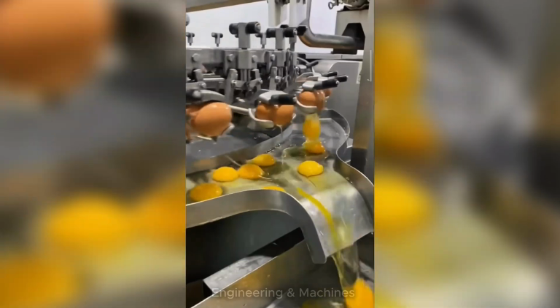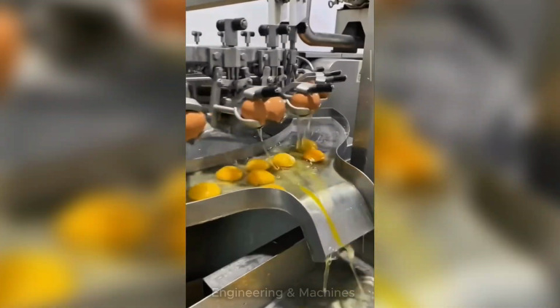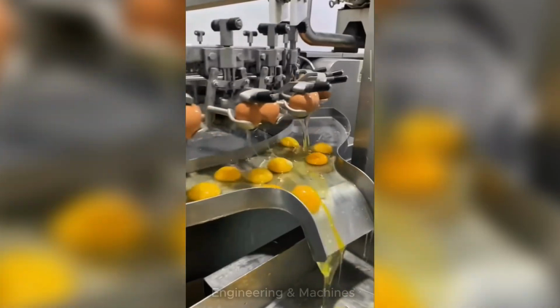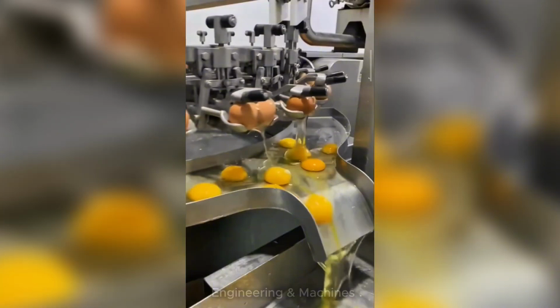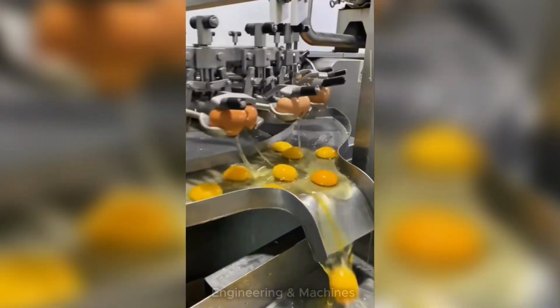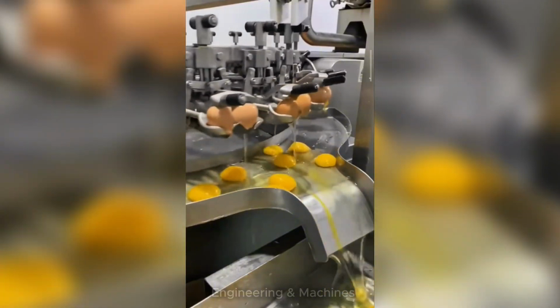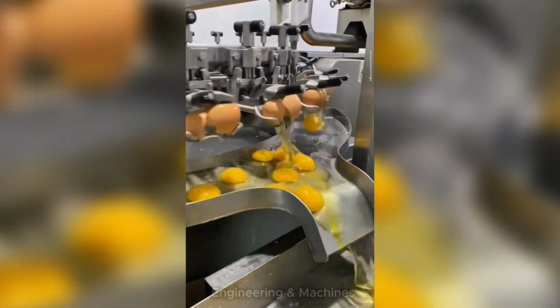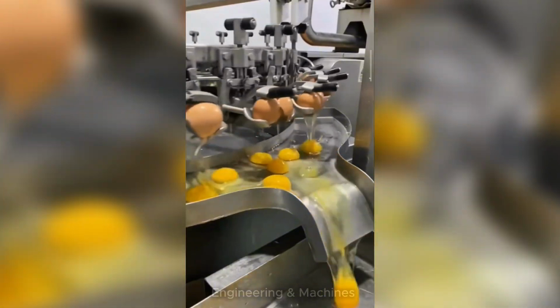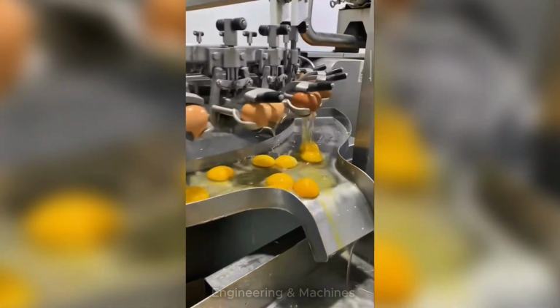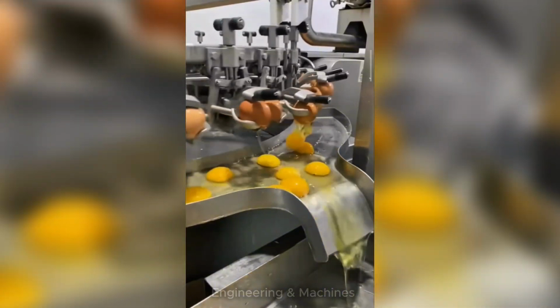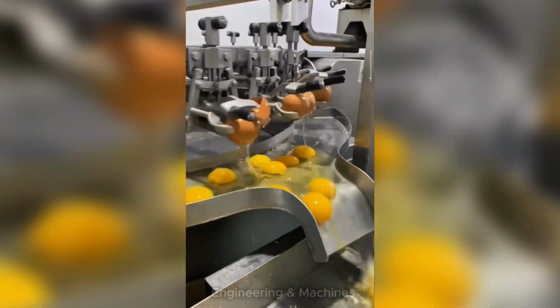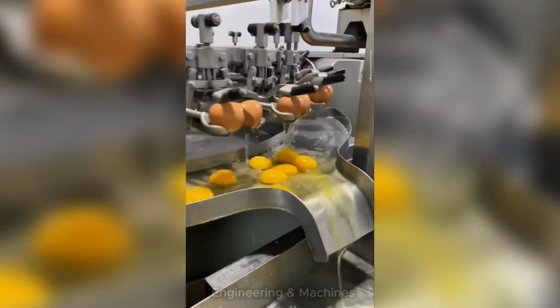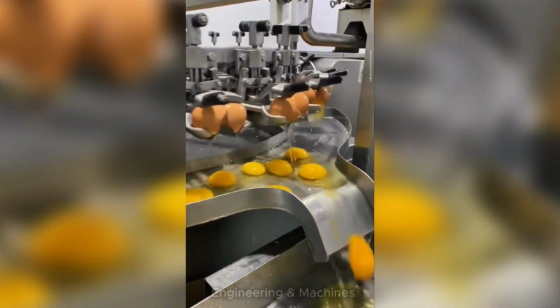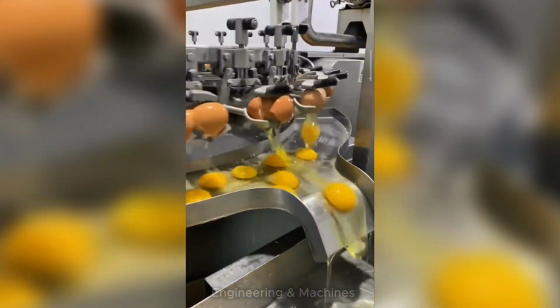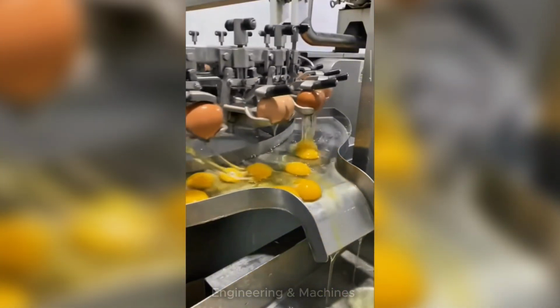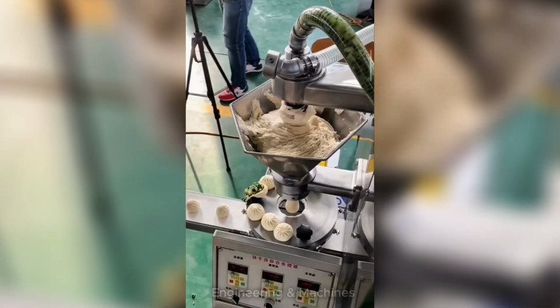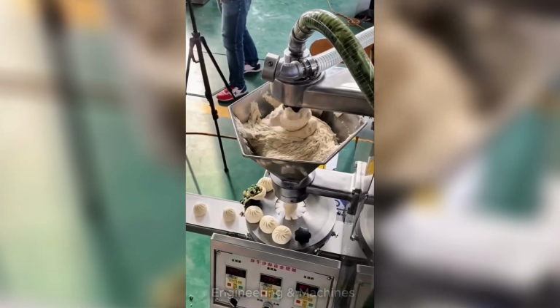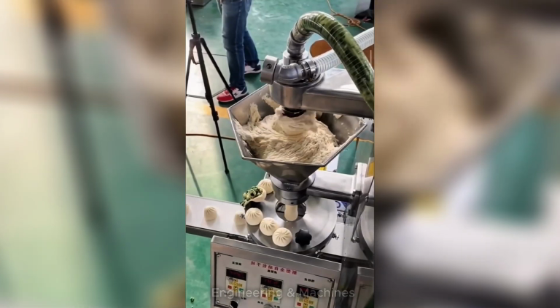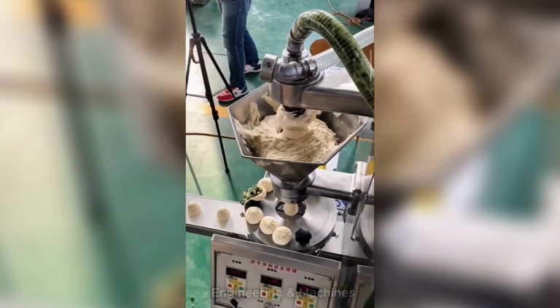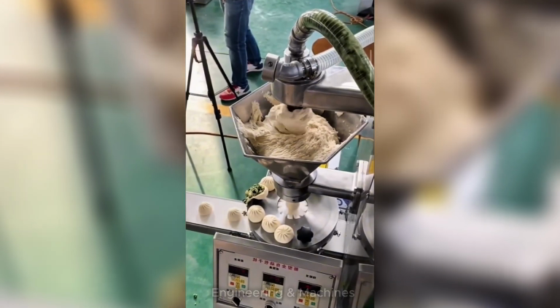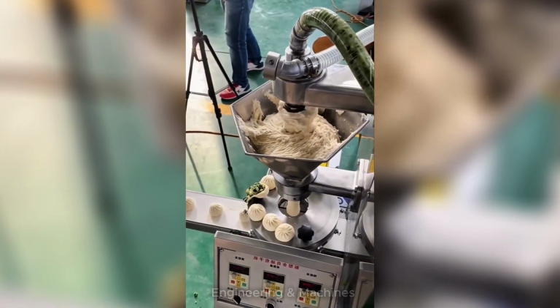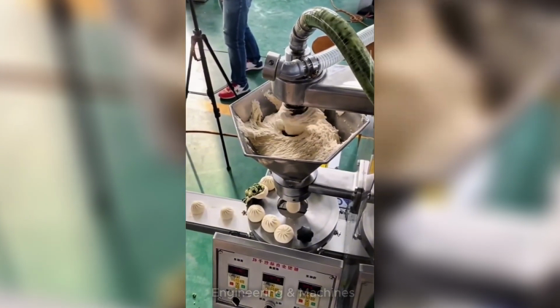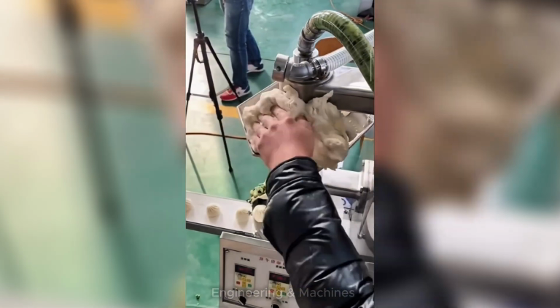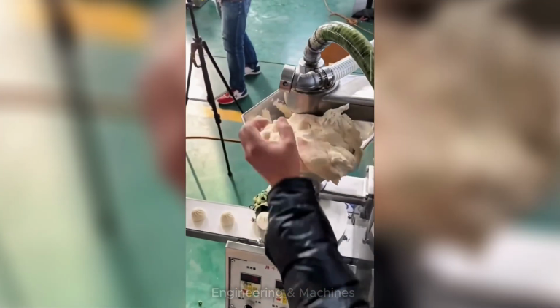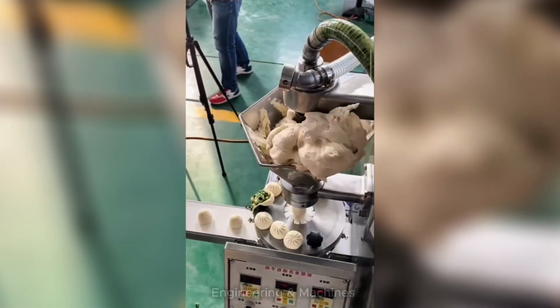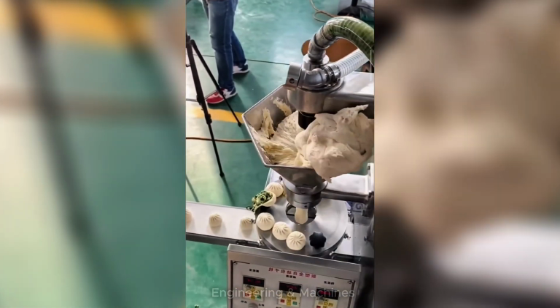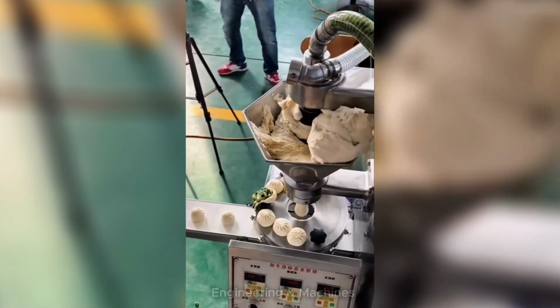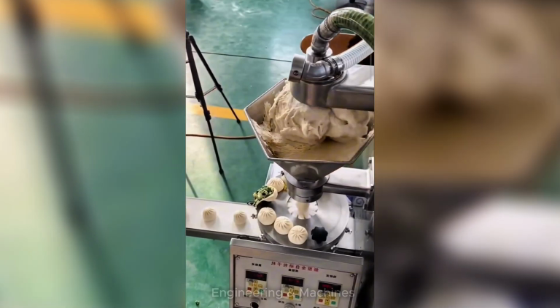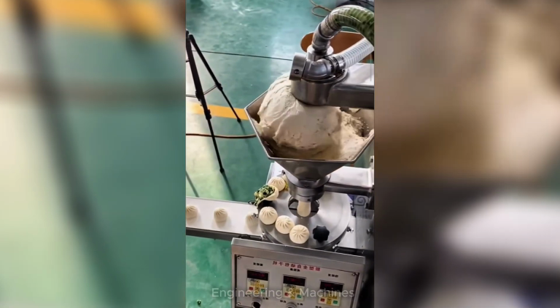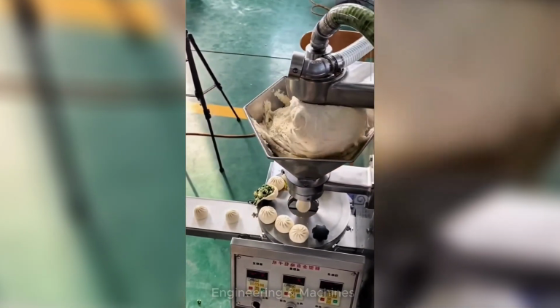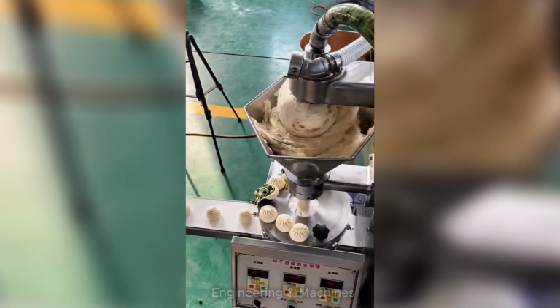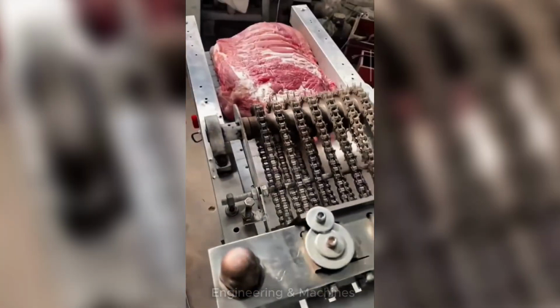Separating the egg white has never been so easy. This machine does it in seconds, without breaking the yolk and without wasting a single drop. Ideal for bakeries, food factories, or industrial kitchens that need speed and precision at every step.